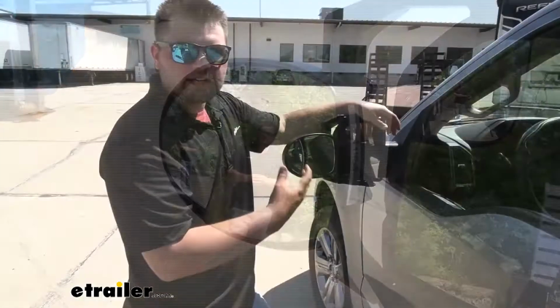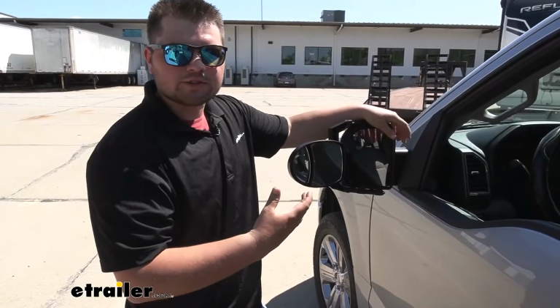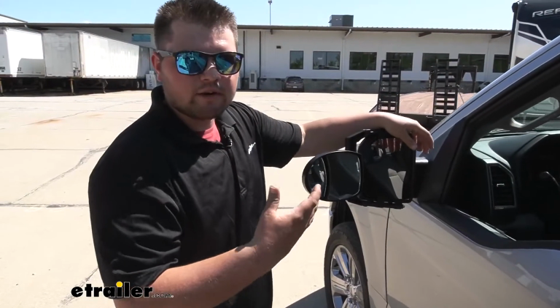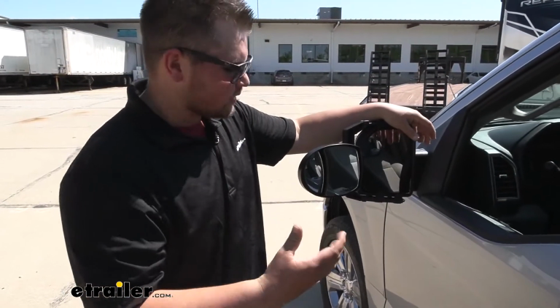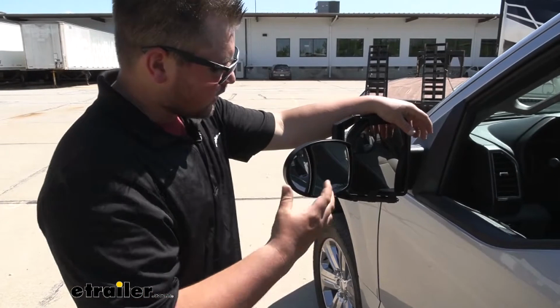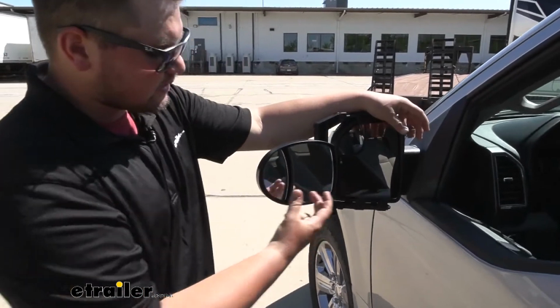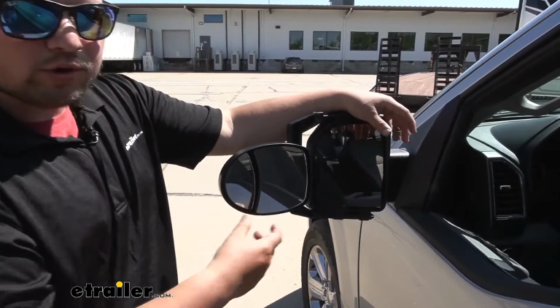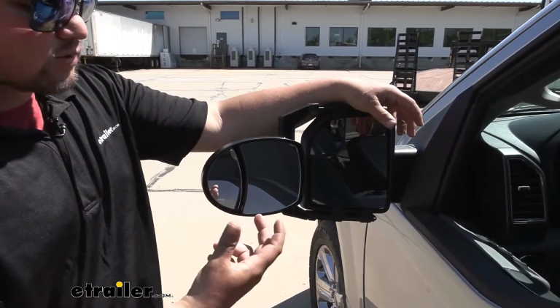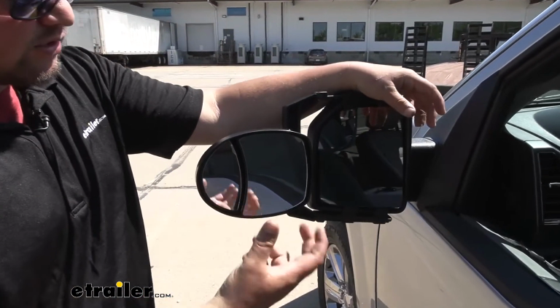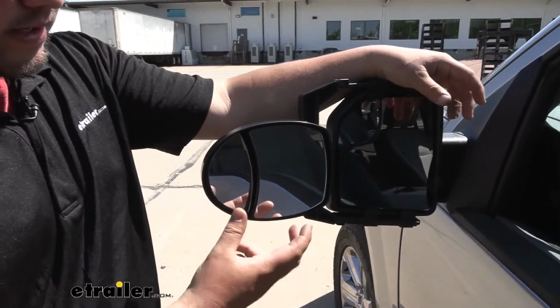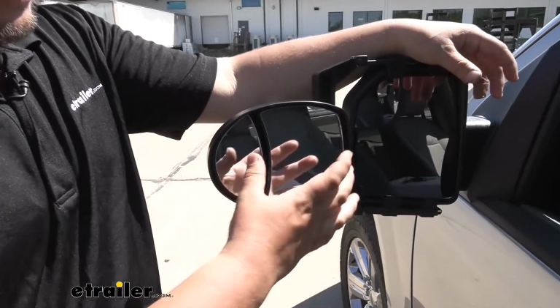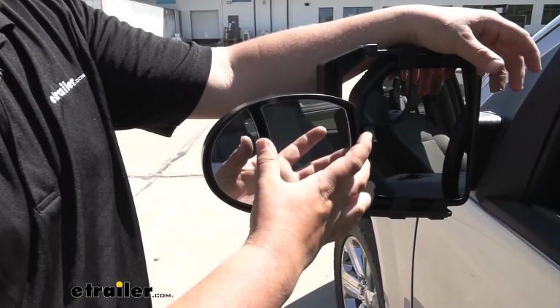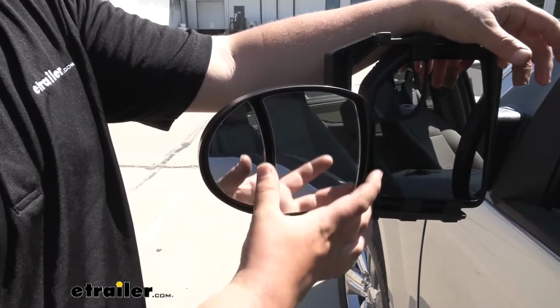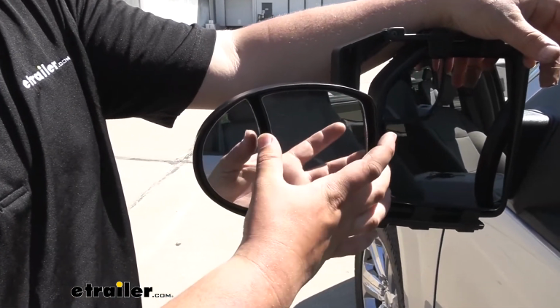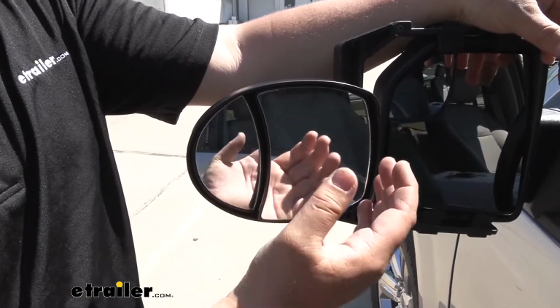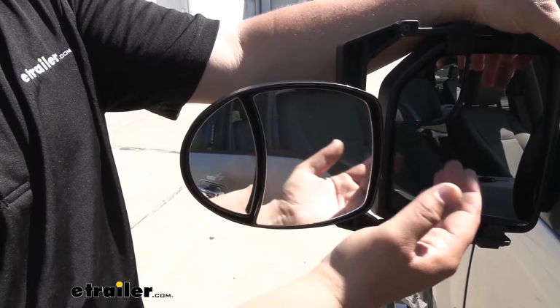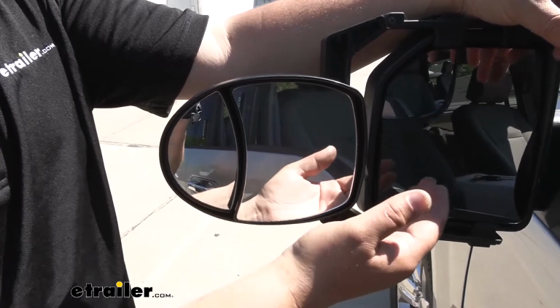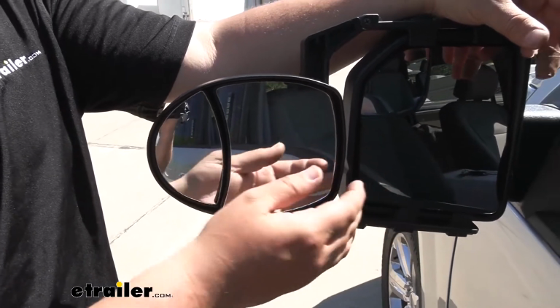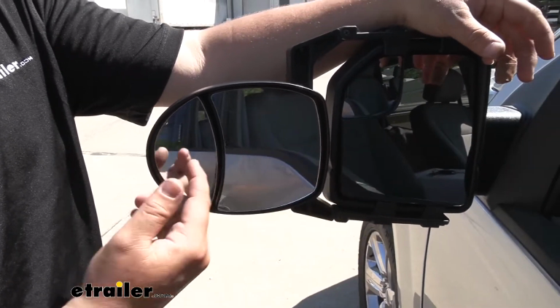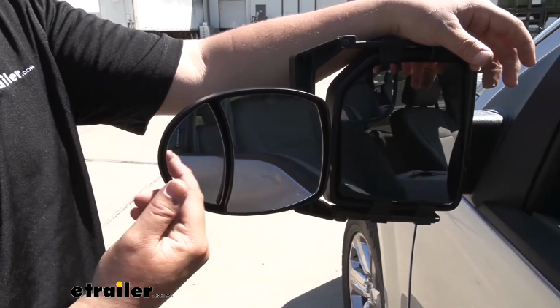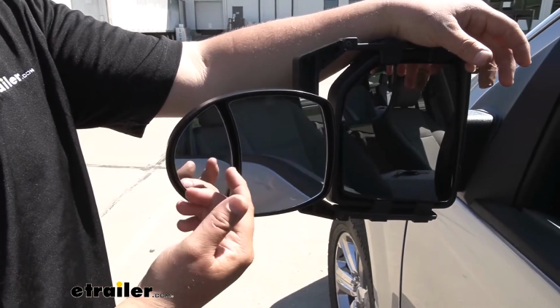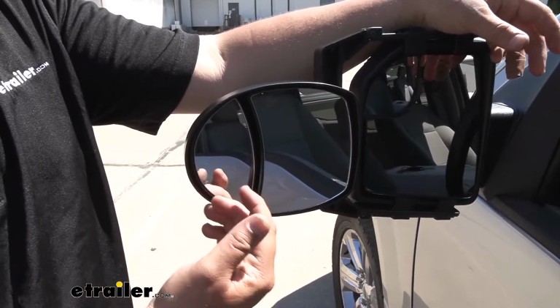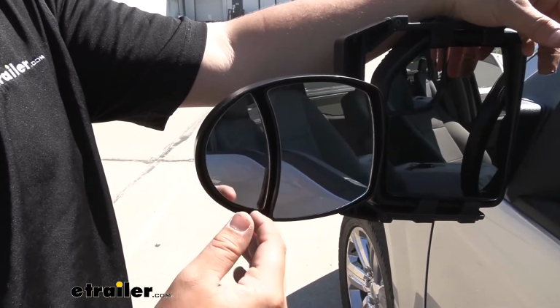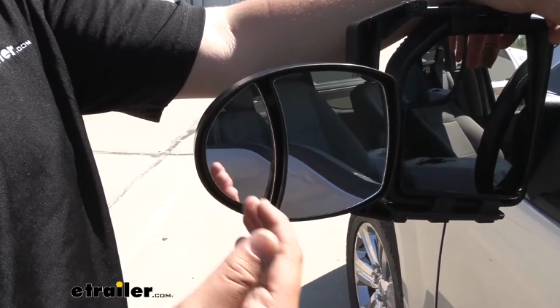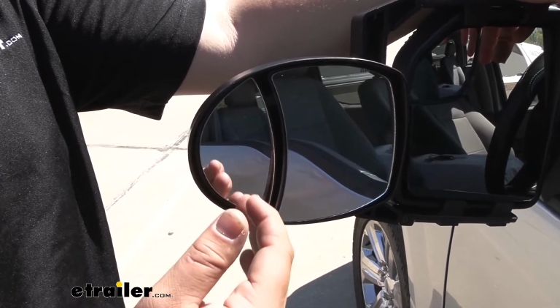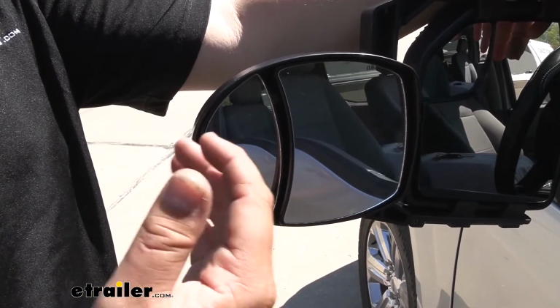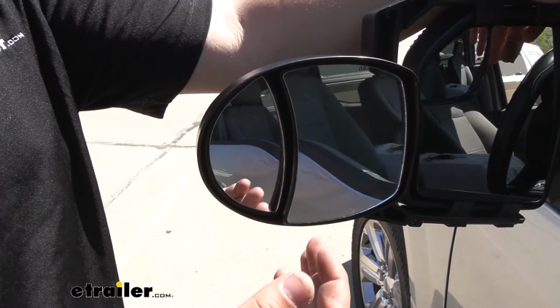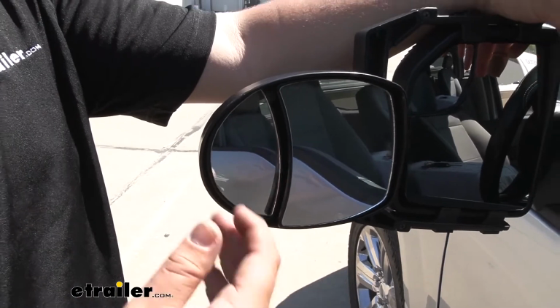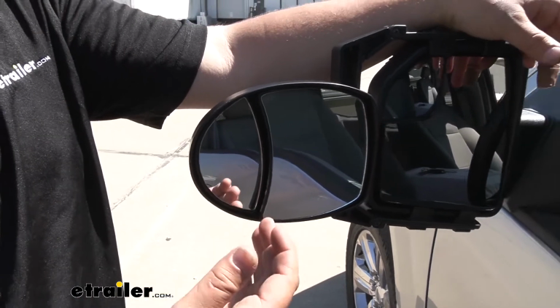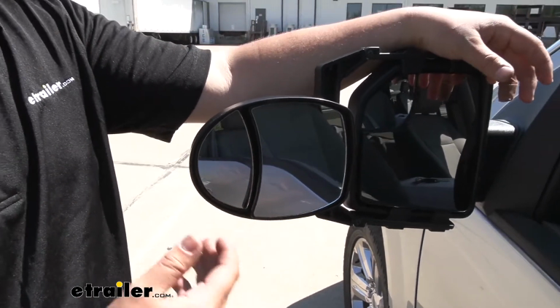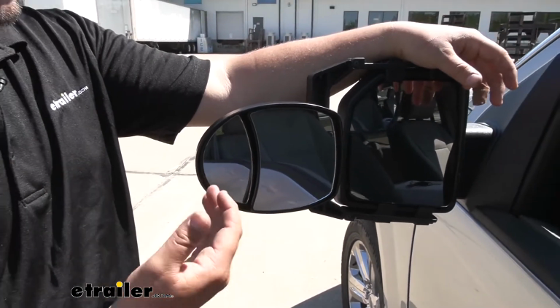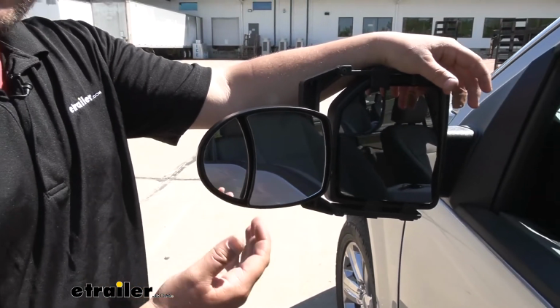Taking a closer look at our mirrors, we're going to have two separate portions — that's why it's a dual mirror. This portion is going to be flat, so it's going to be just like your normal mirror, and this outside is going to be convex, so that's going to help us see the end of our truck and the end of our trailer just a little bit better.